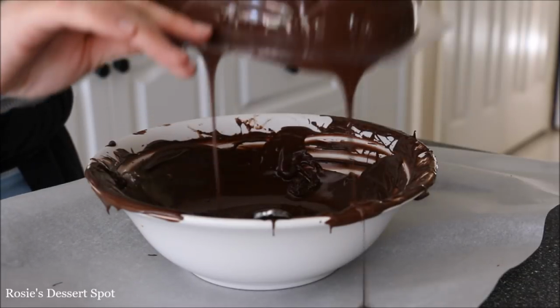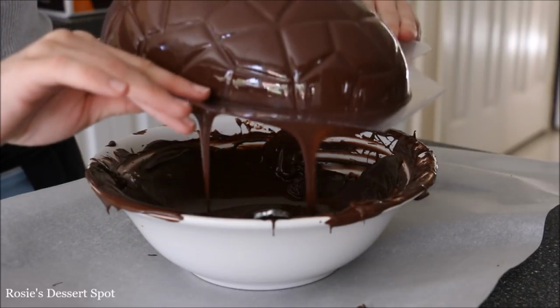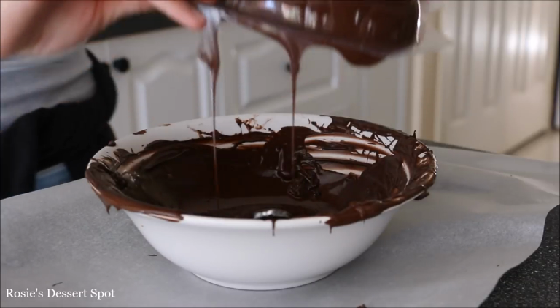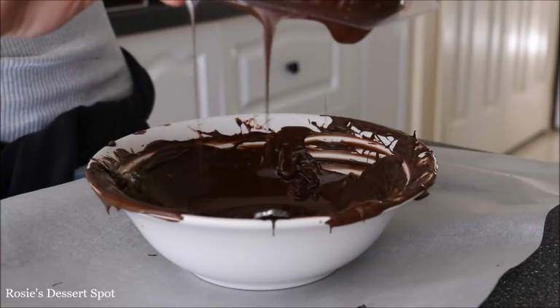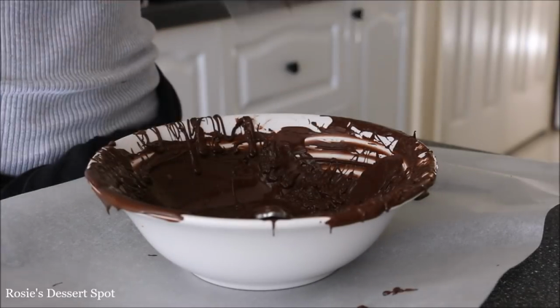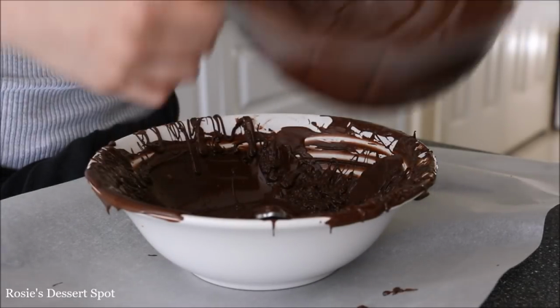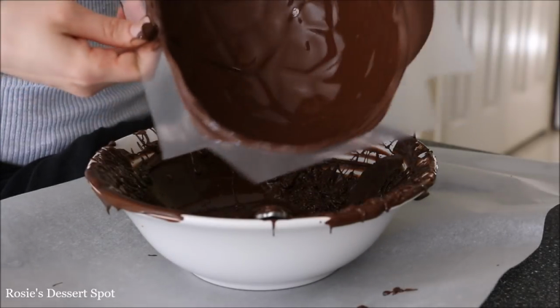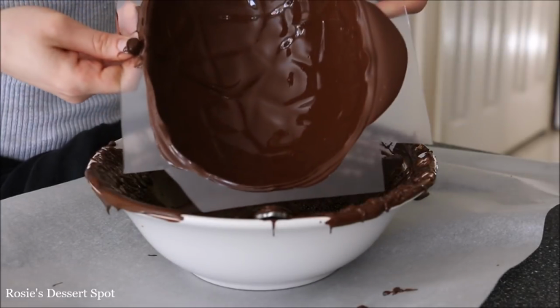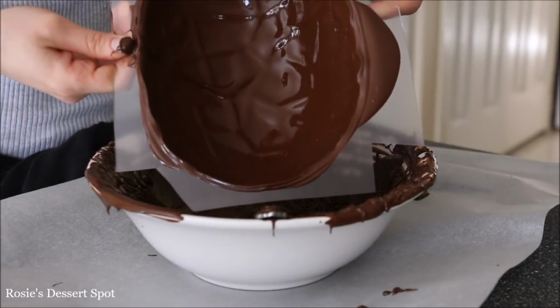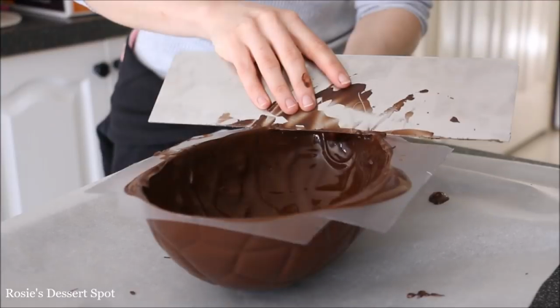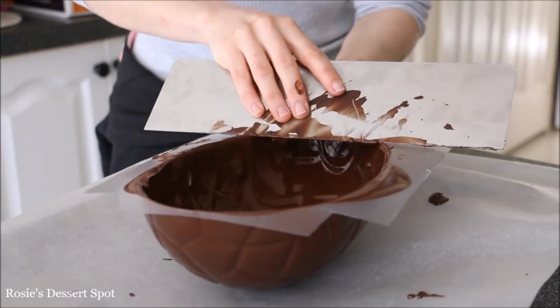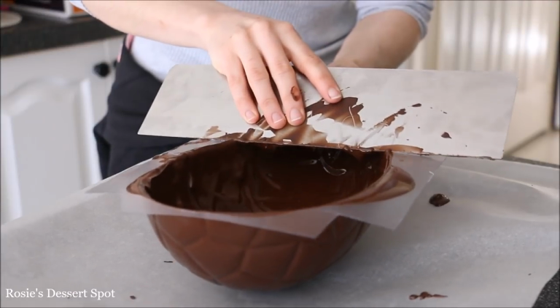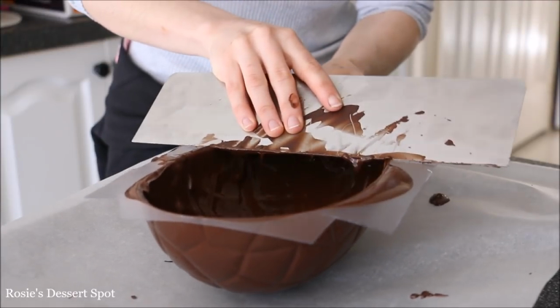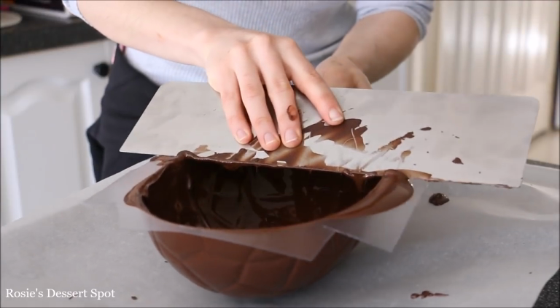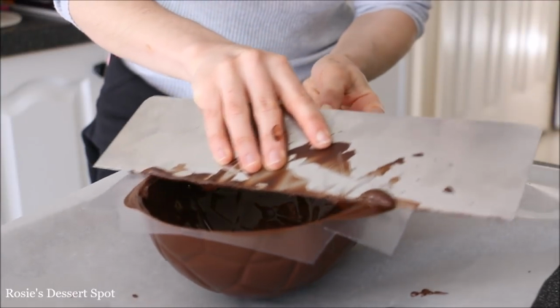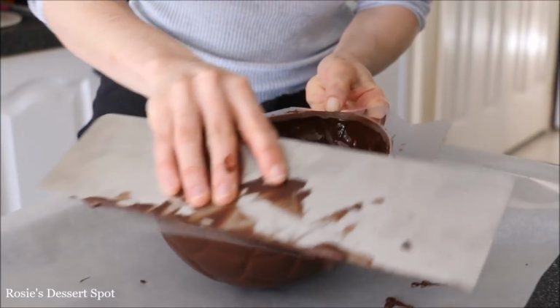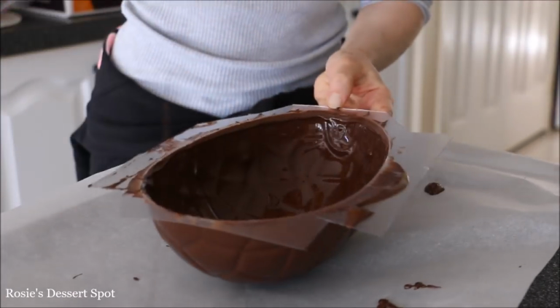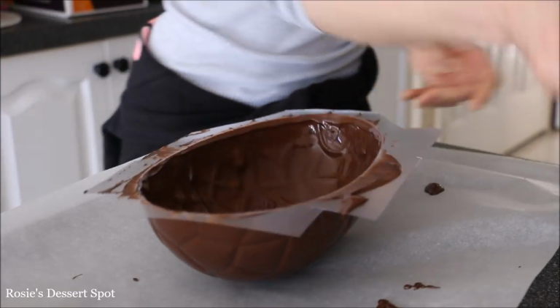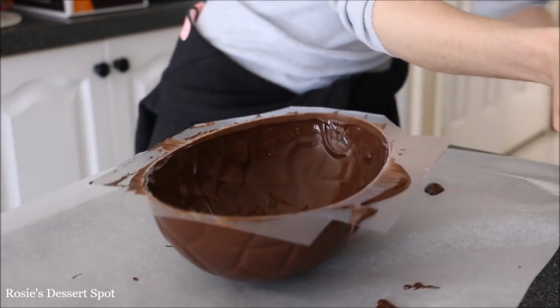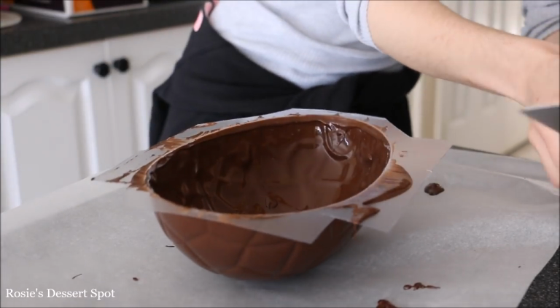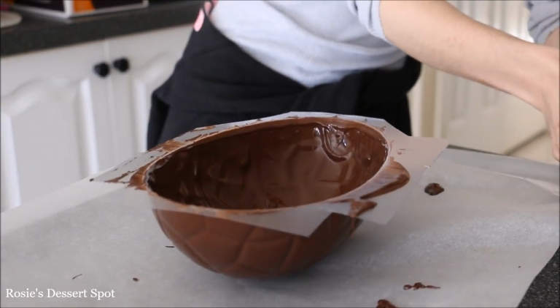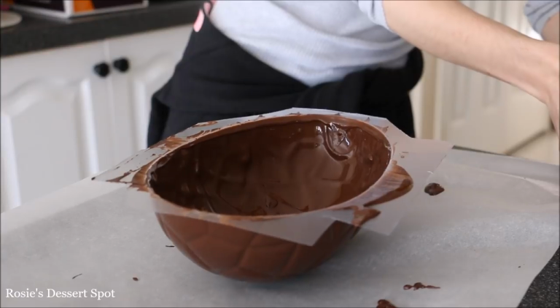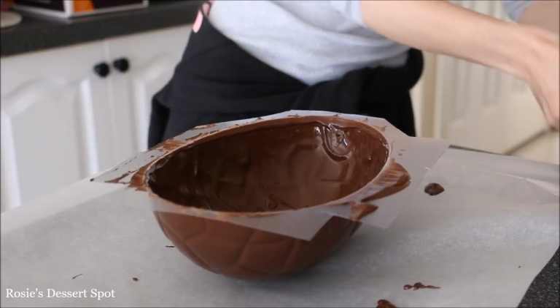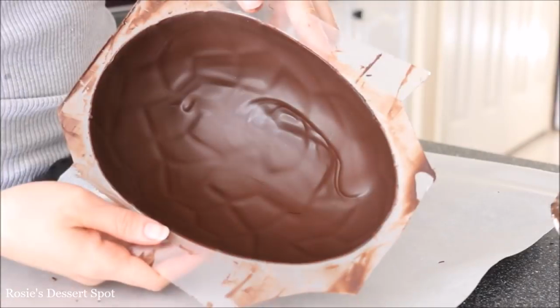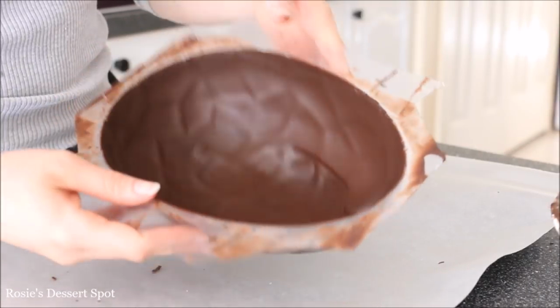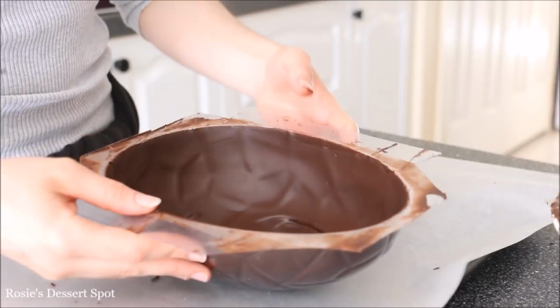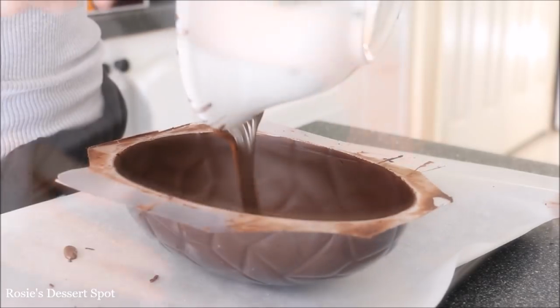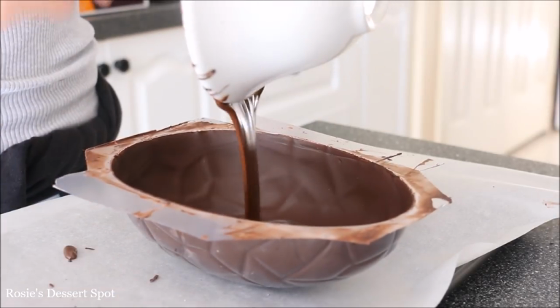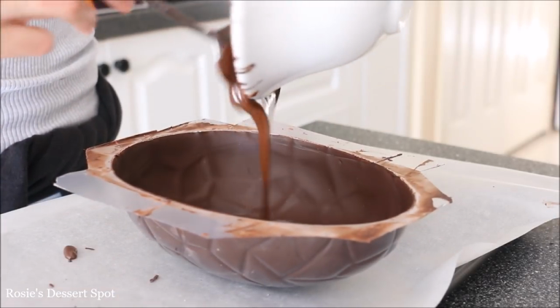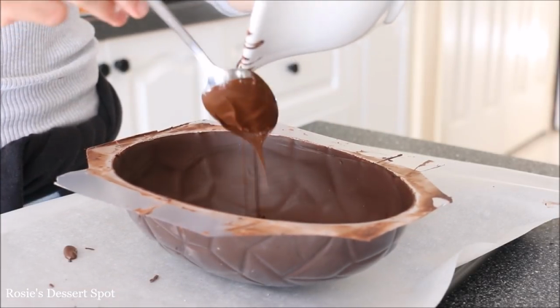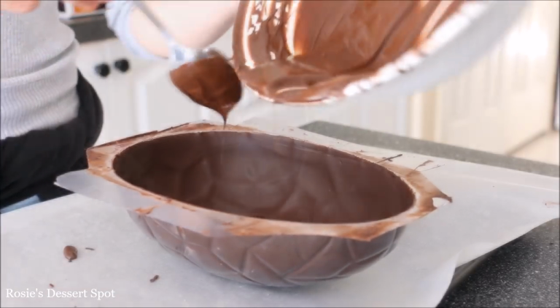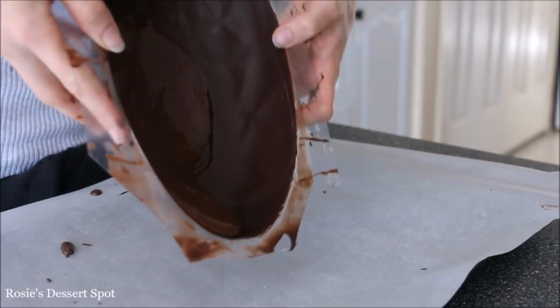Again, just pouring out the excess, cleaning it up with your spatula and going across the edges of the cavity, and then back into the freezer. Once it's set, go ahead and do a second layer.